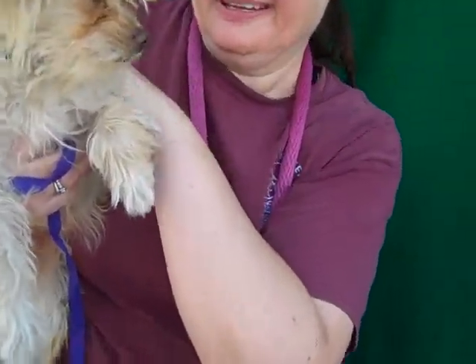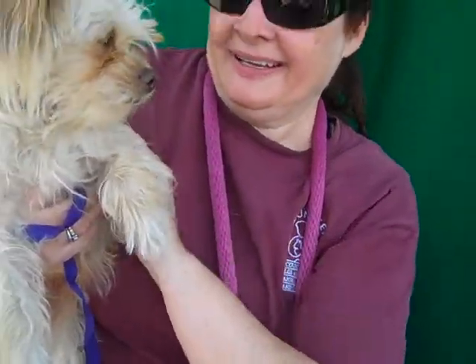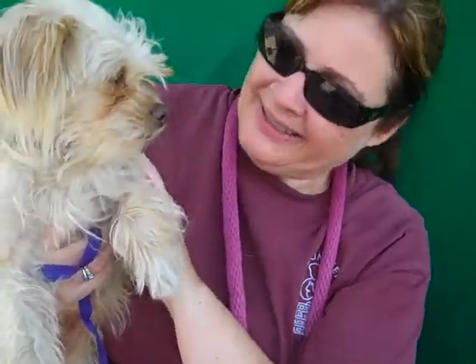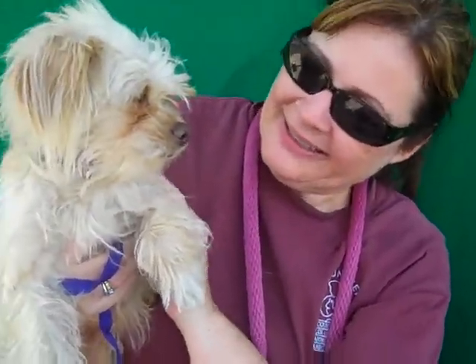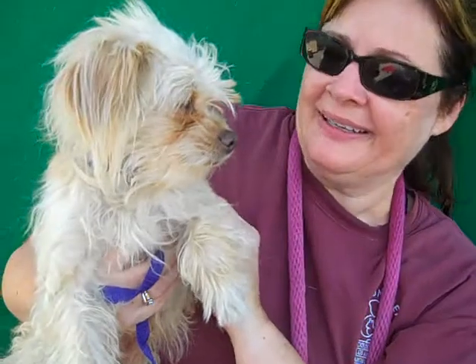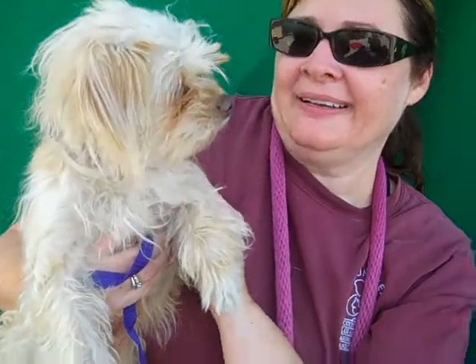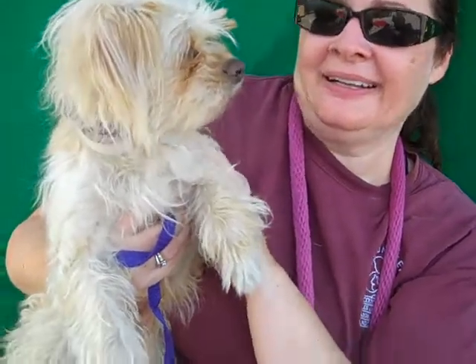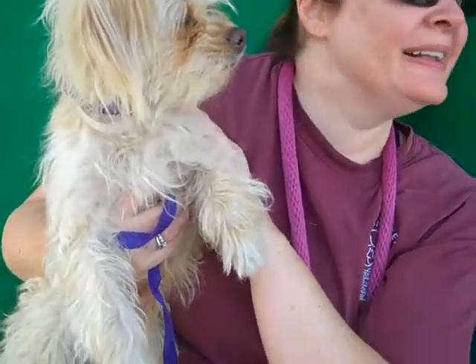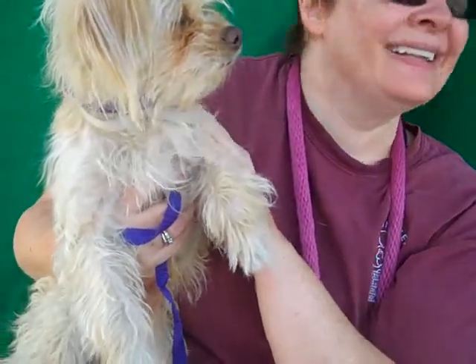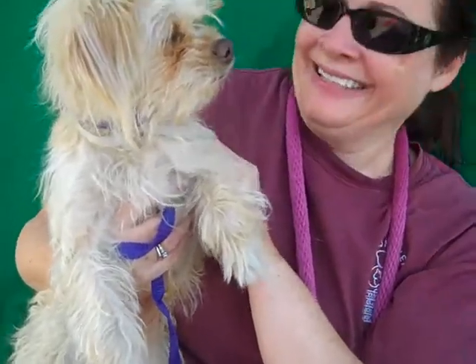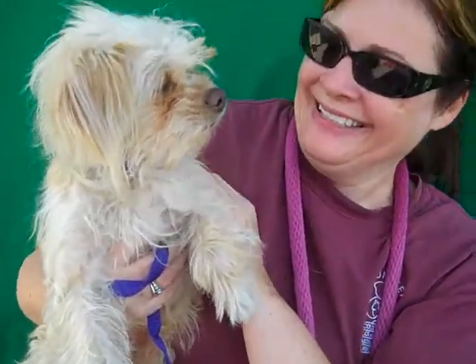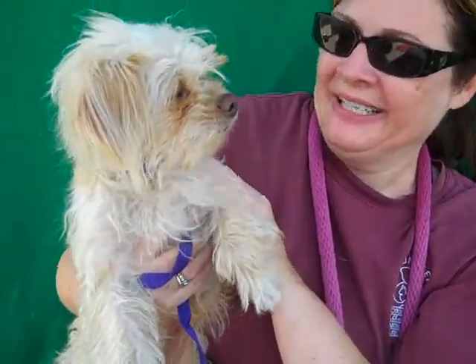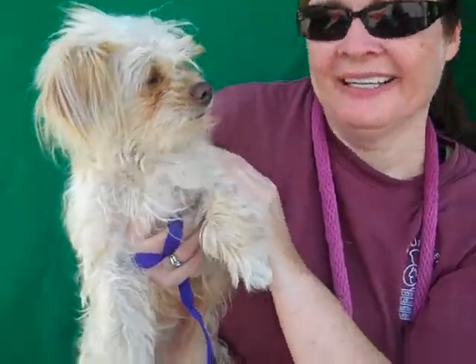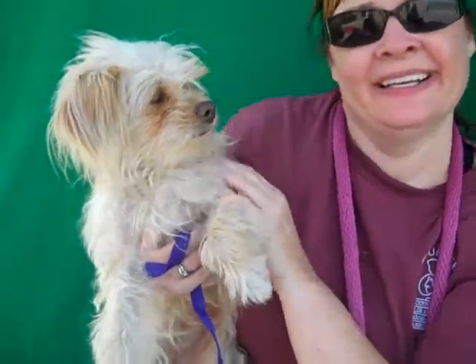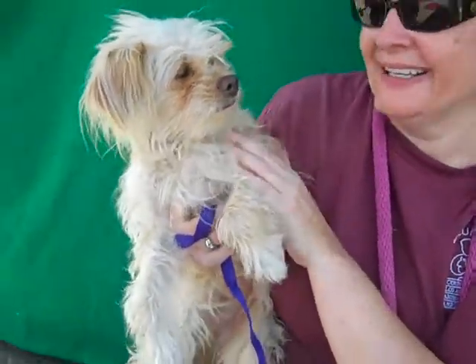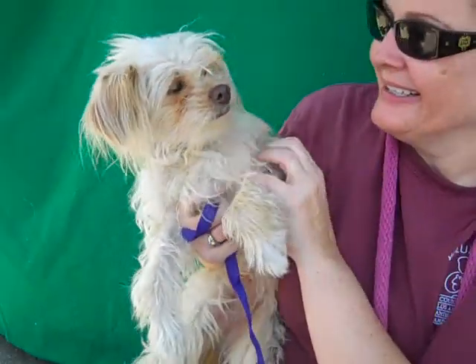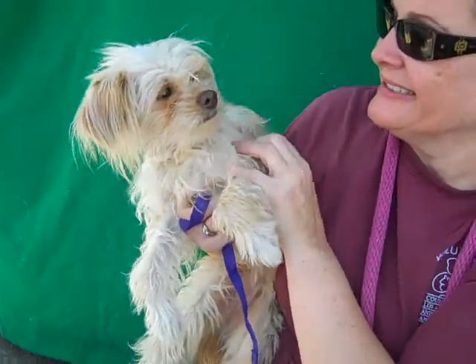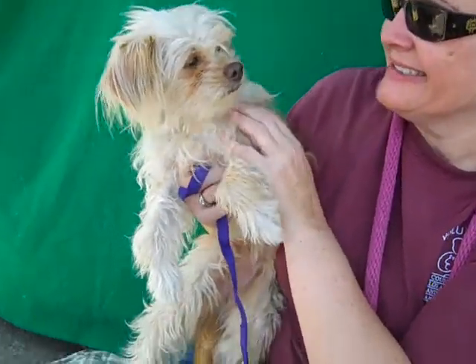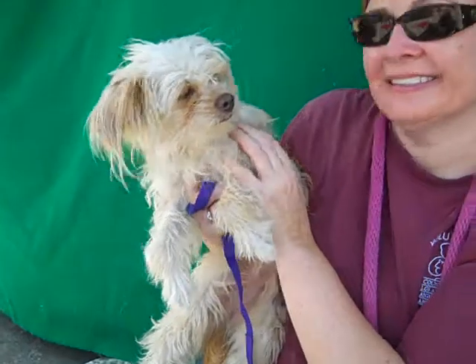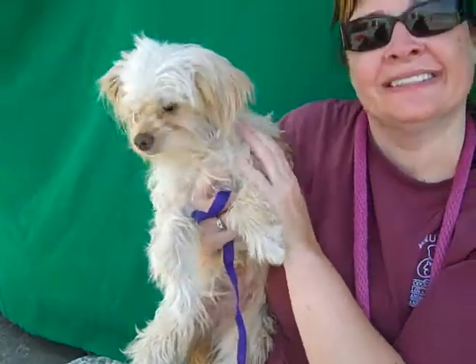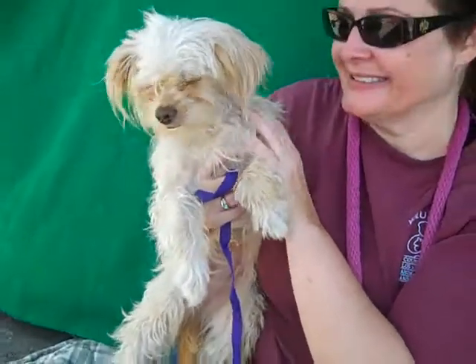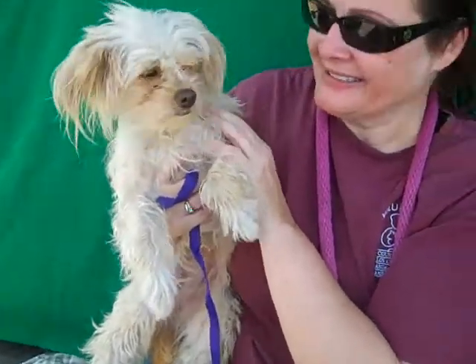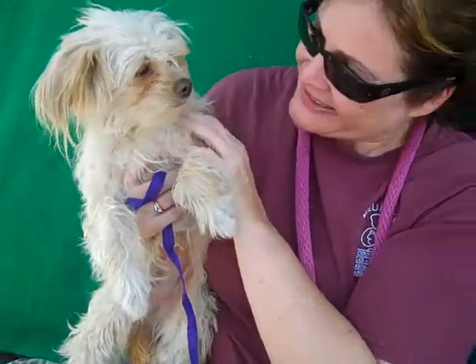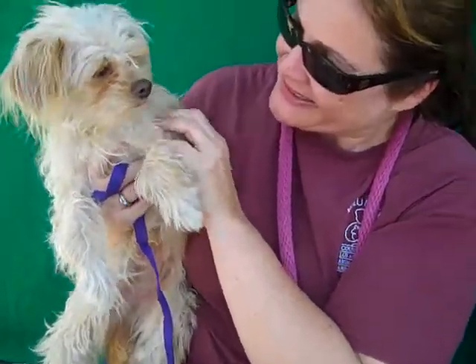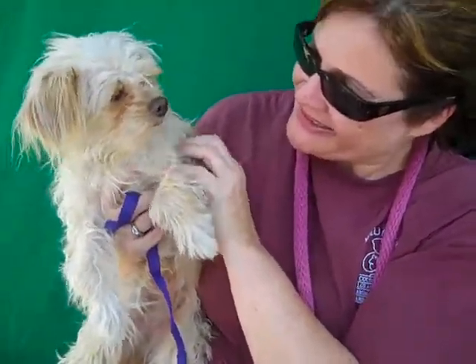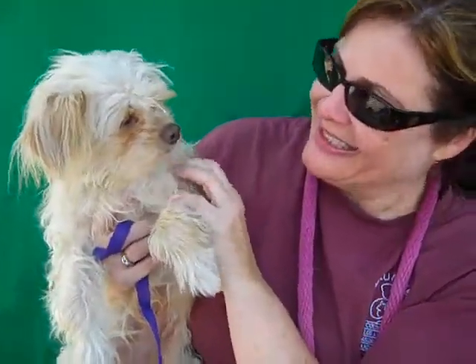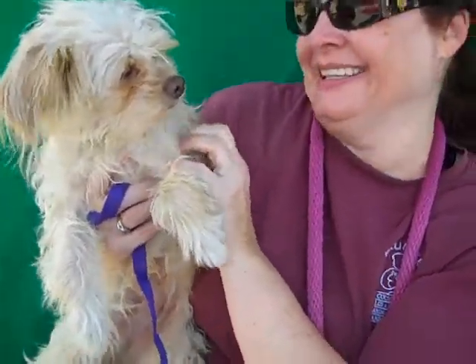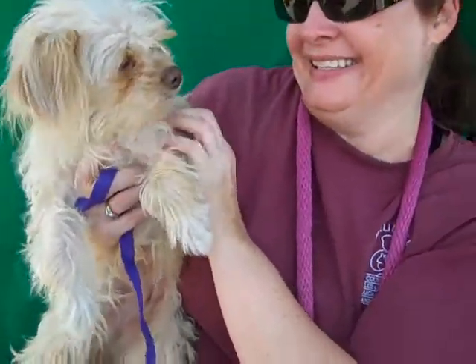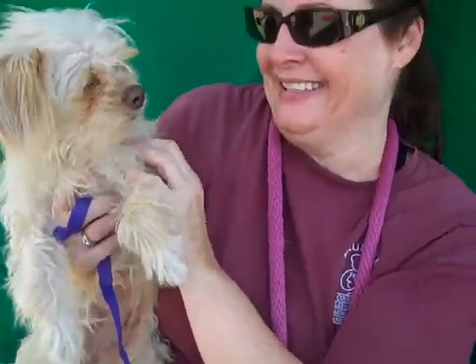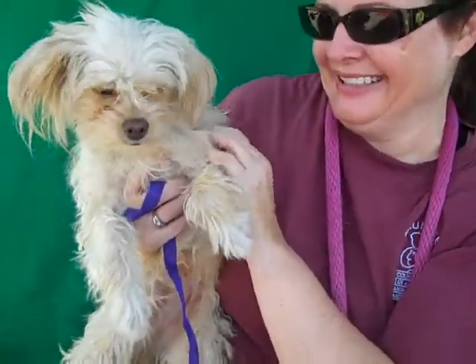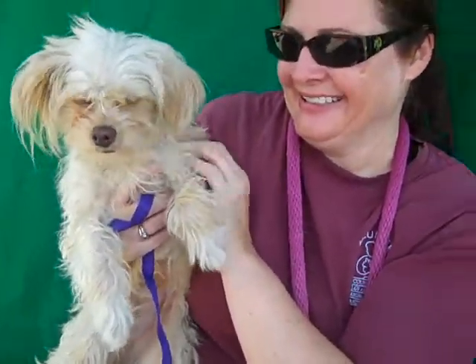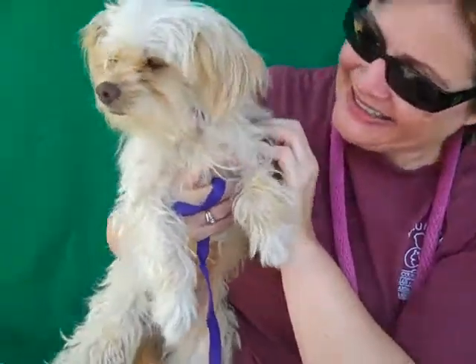She takes treats very gently, so that's a sweet thing. And we think she's going to make a good family pet. Now she's really interested in the other terrier that's over there — very curious about that.